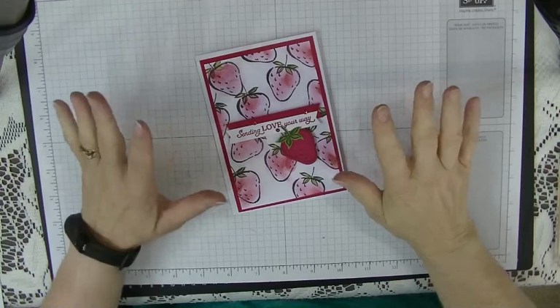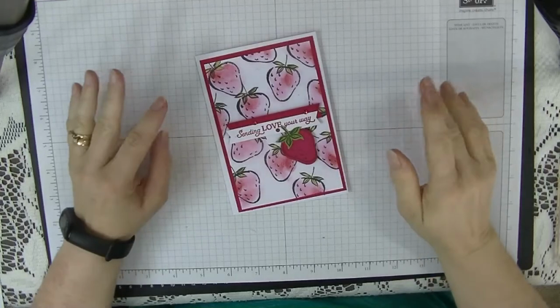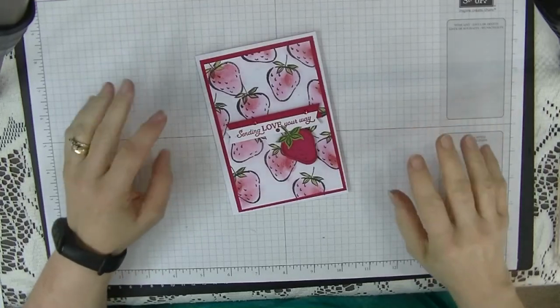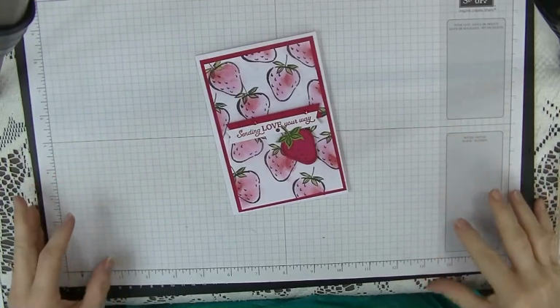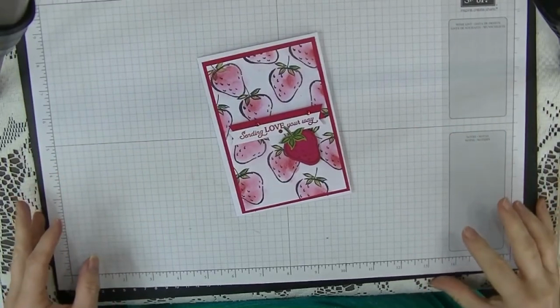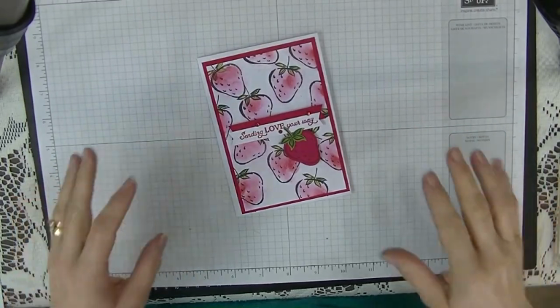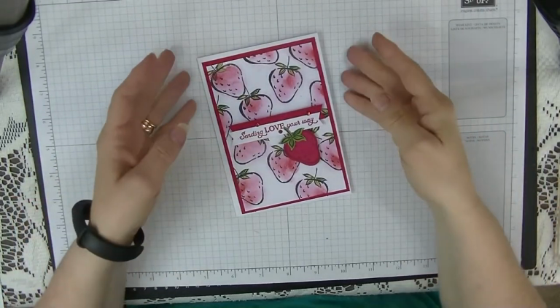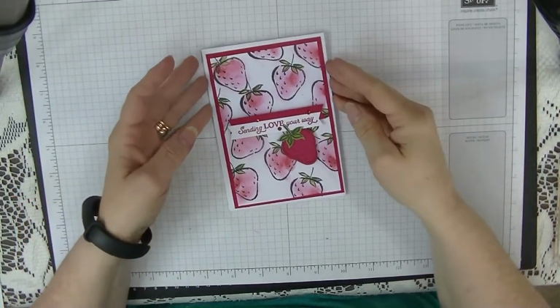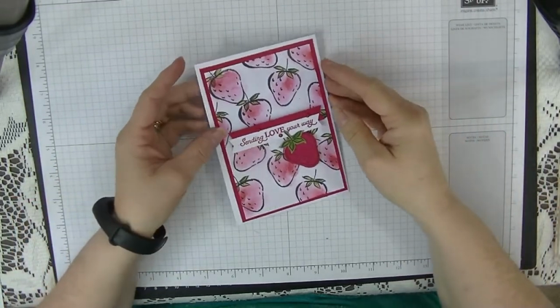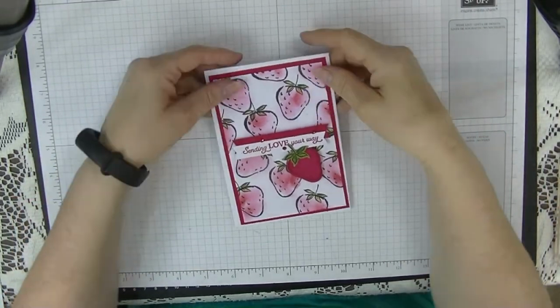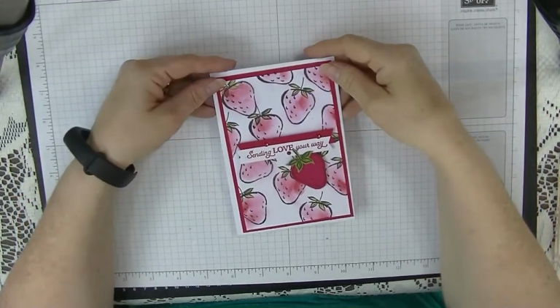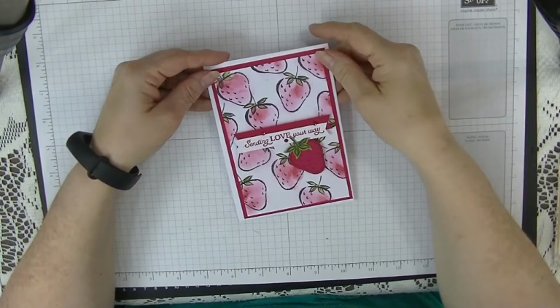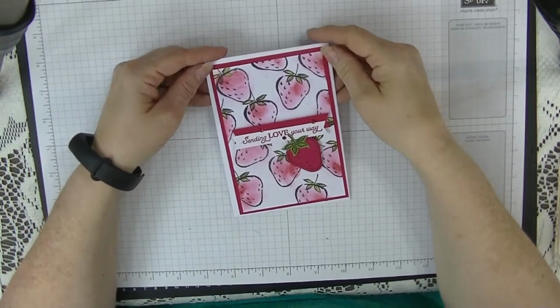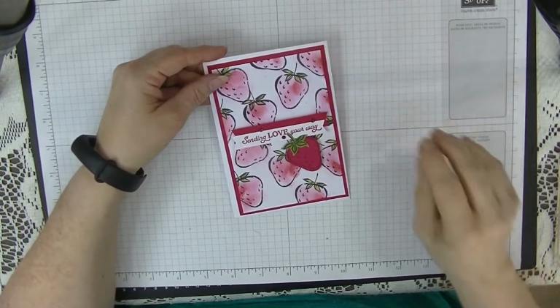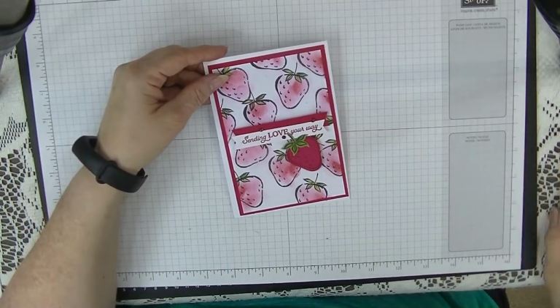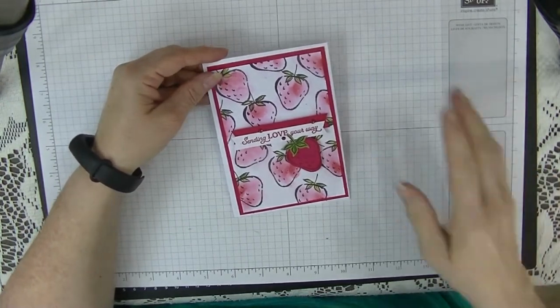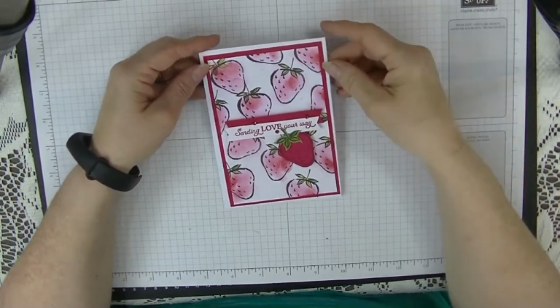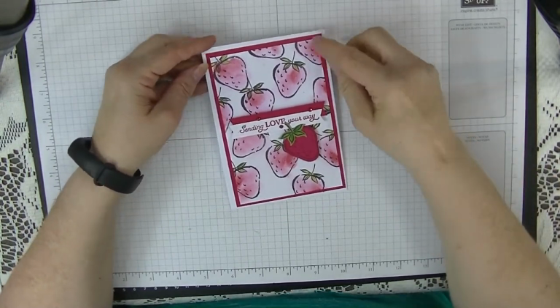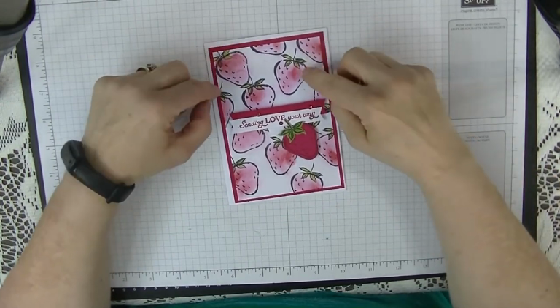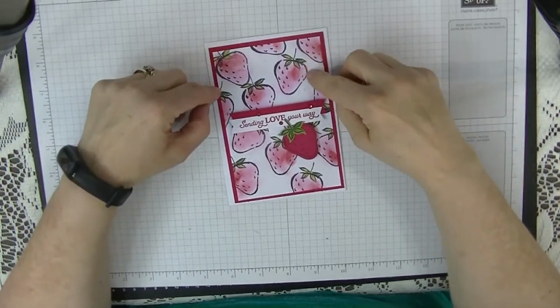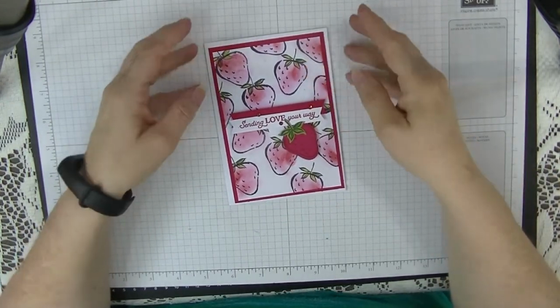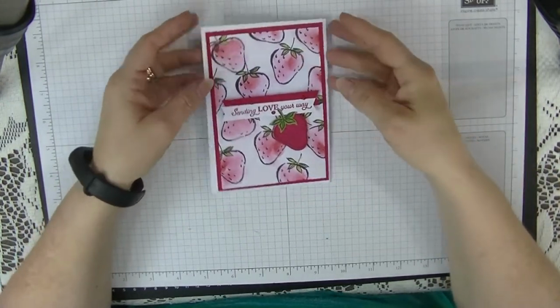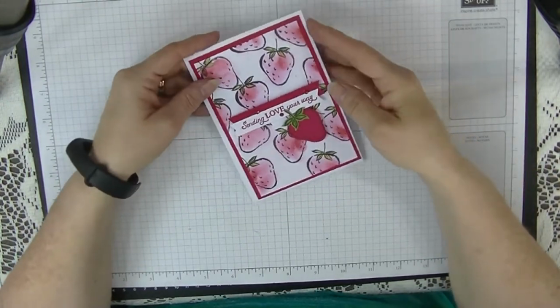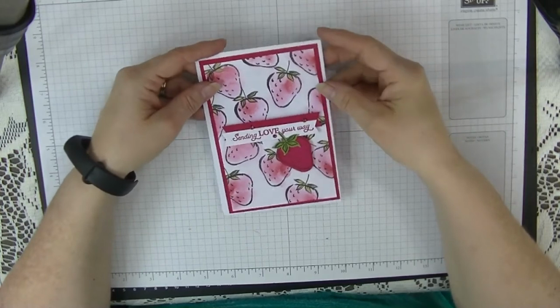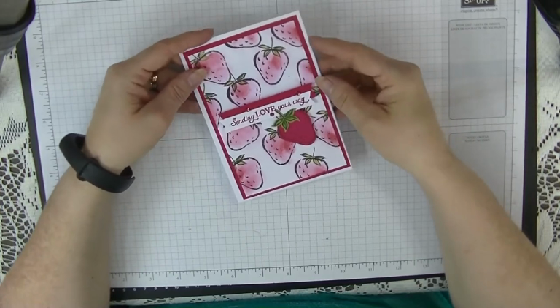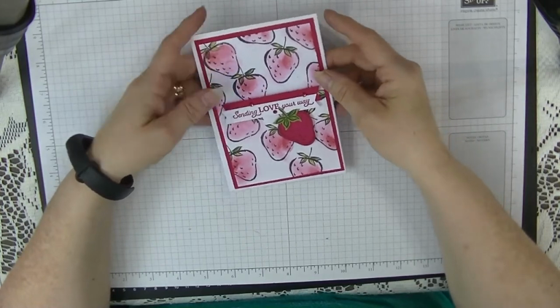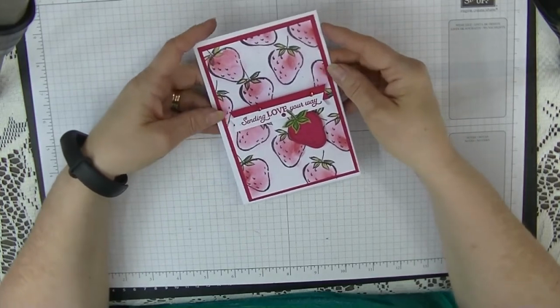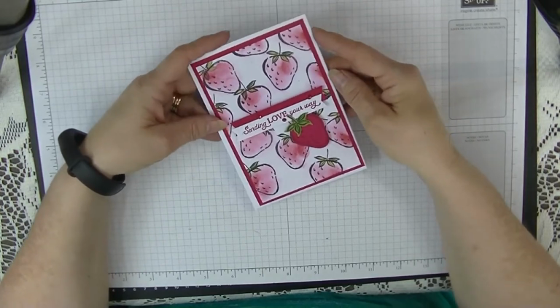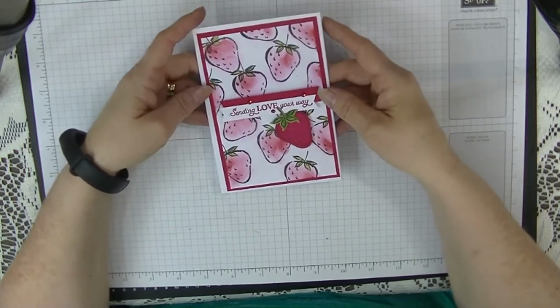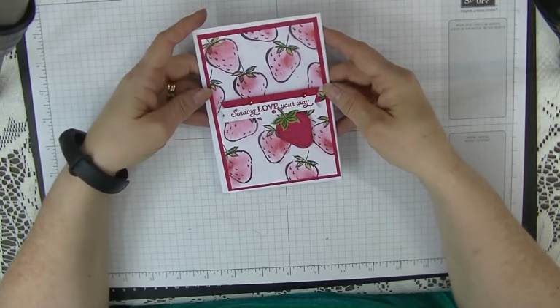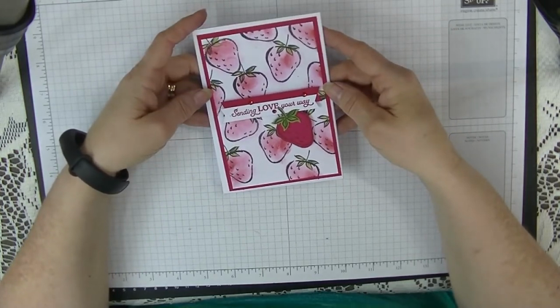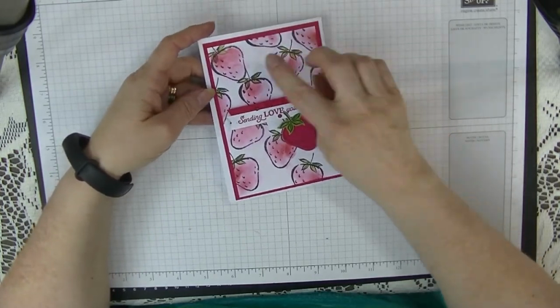Hi everyone, it's Di here from Di's Den and I'd like to welcome you to my tutorial for this week. This week I thought we would use the sweet strawberries out of the new mini catalogue.